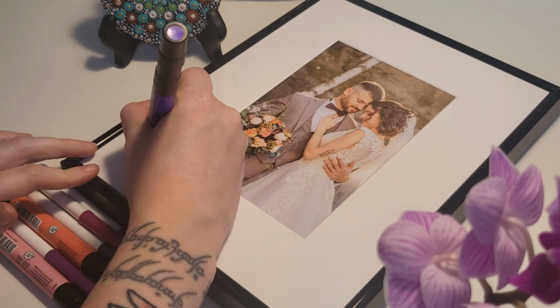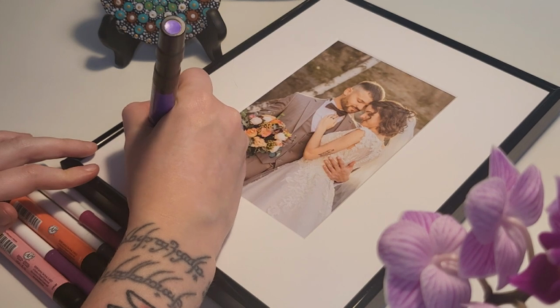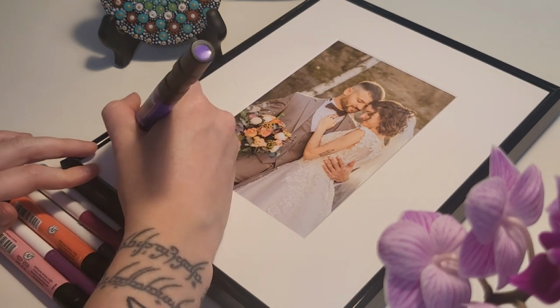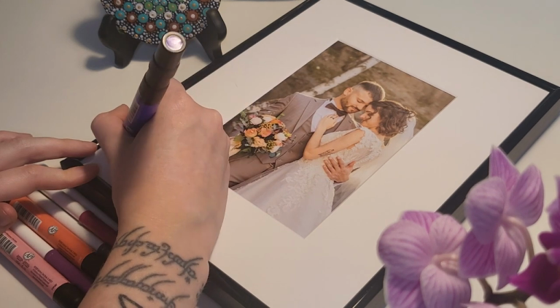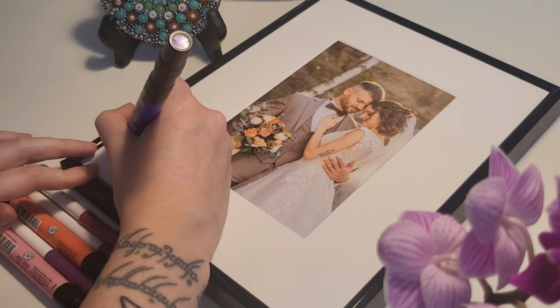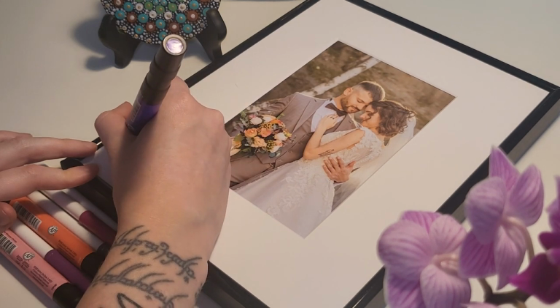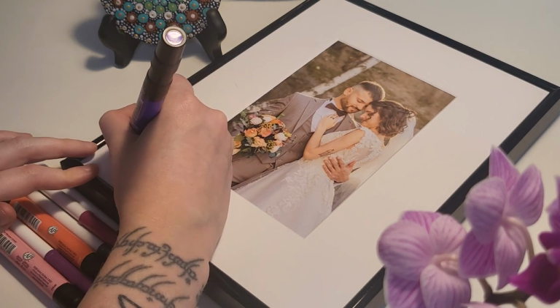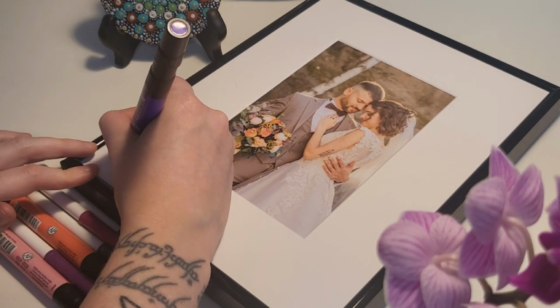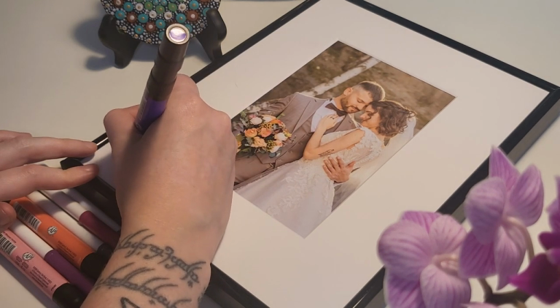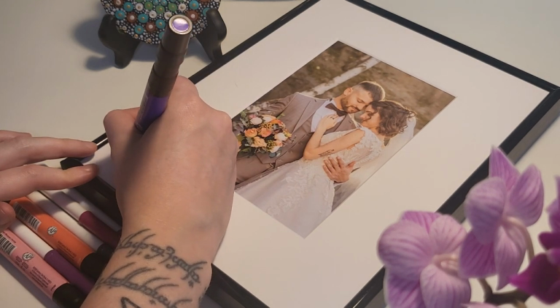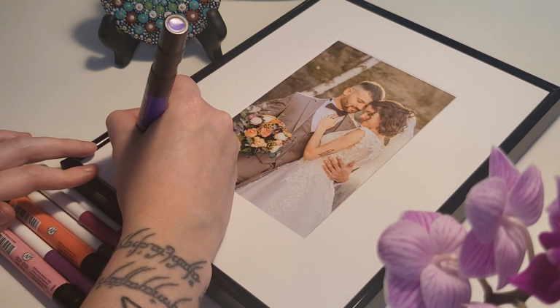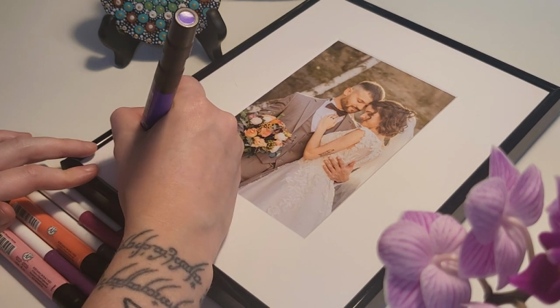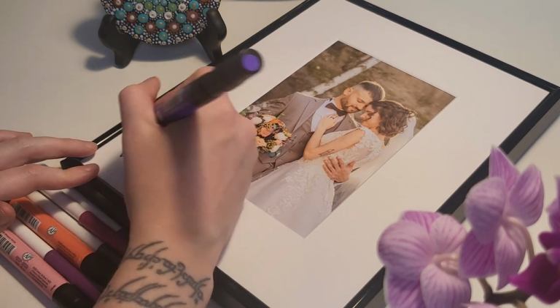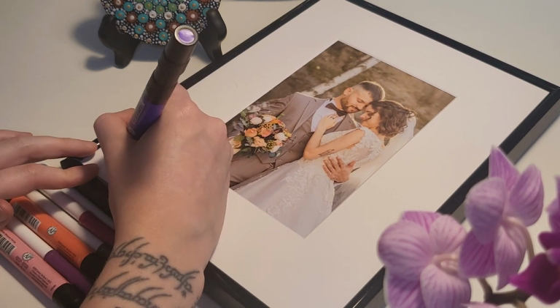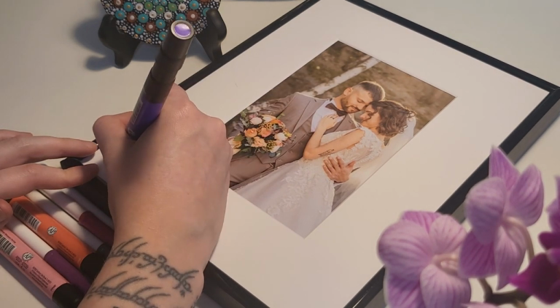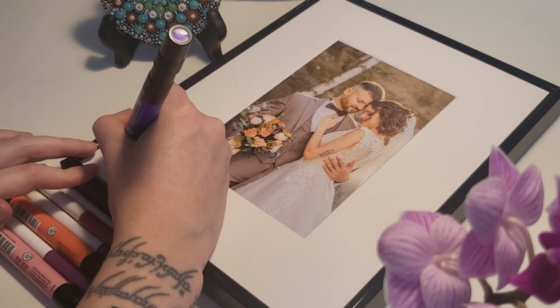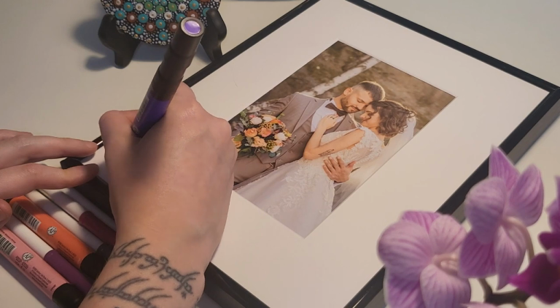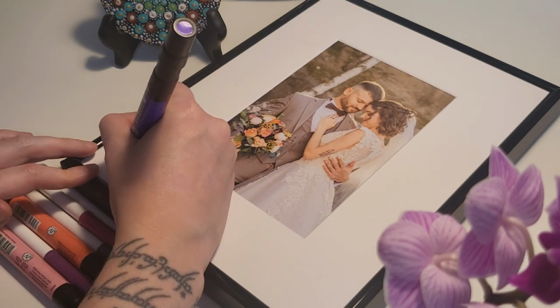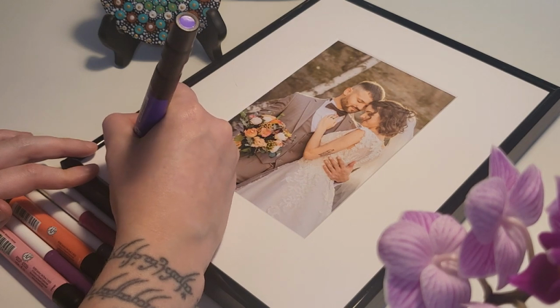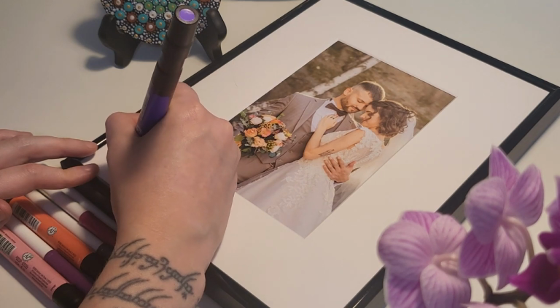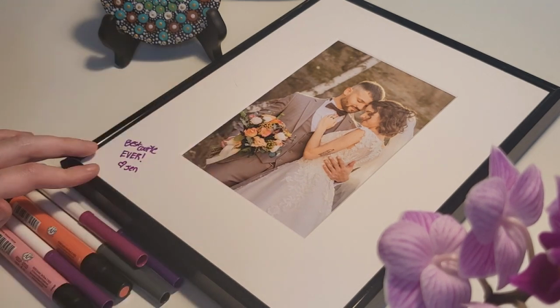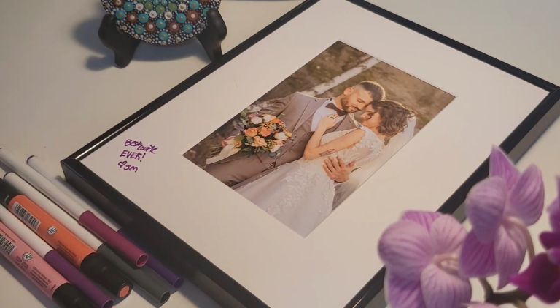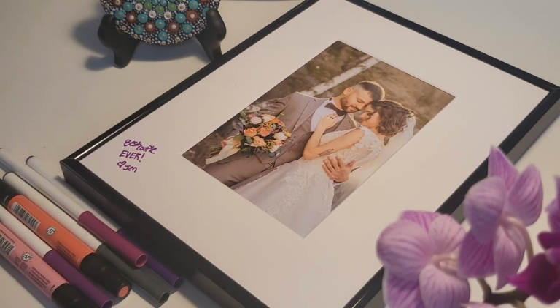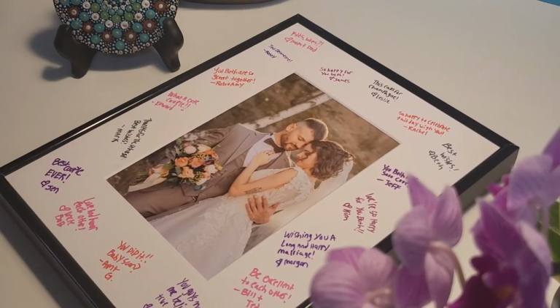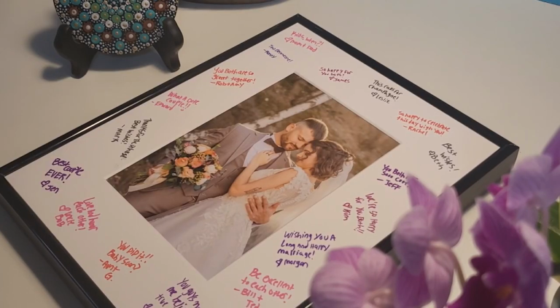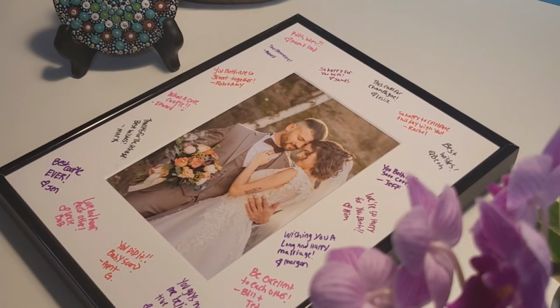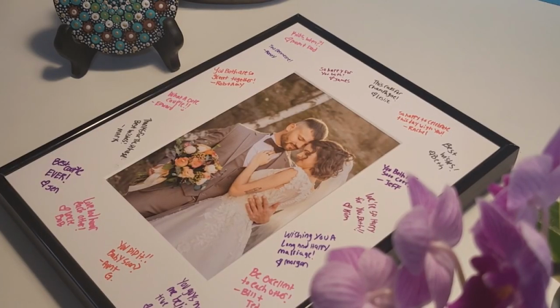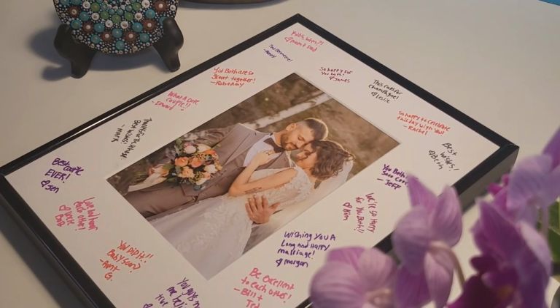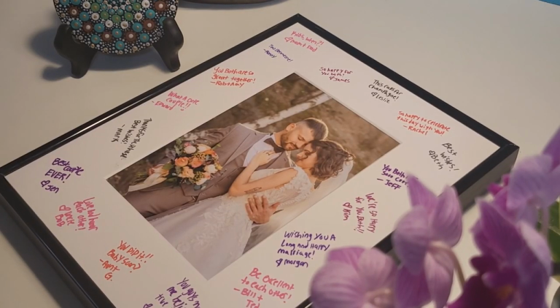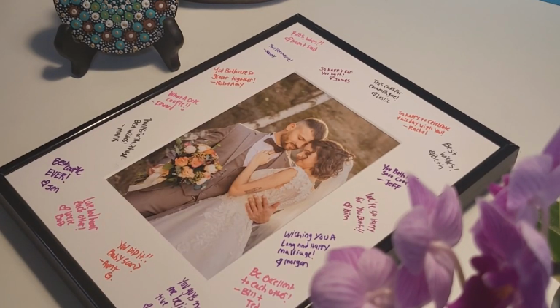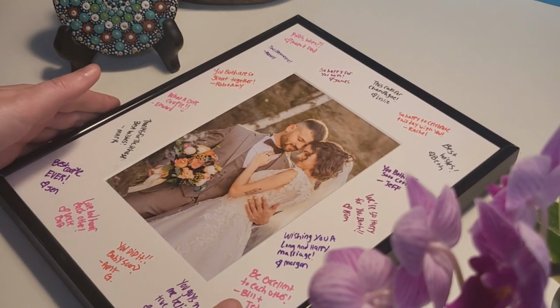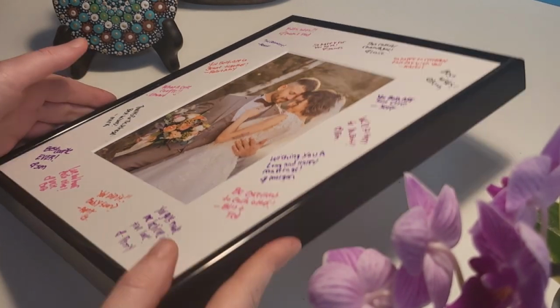Keep in mind the number of guests attending your event and size up your mat board as needed. For this project, we used a 2-inch smooth white mat, which fits around 20 signatures.